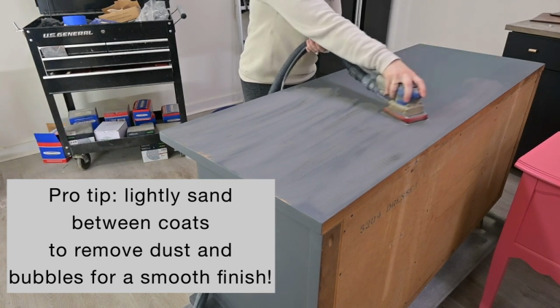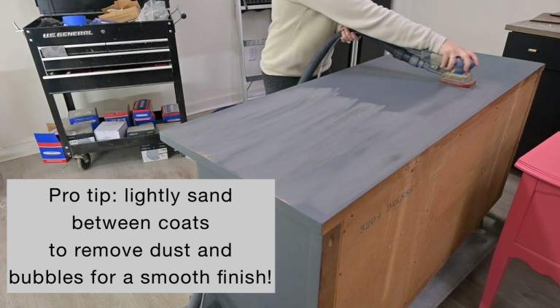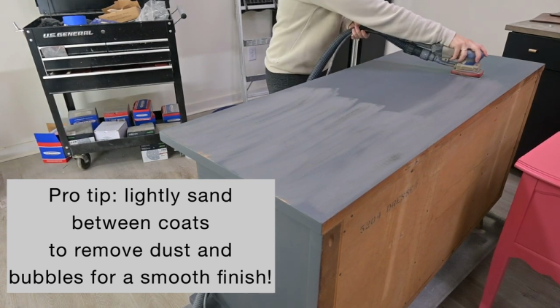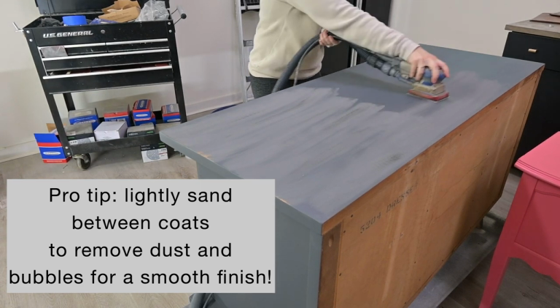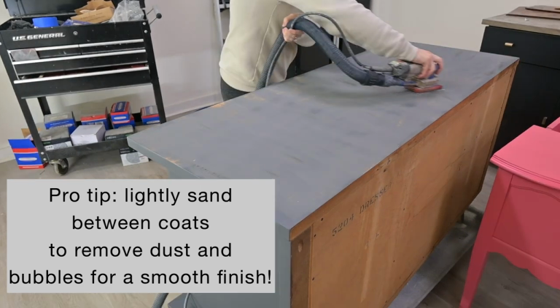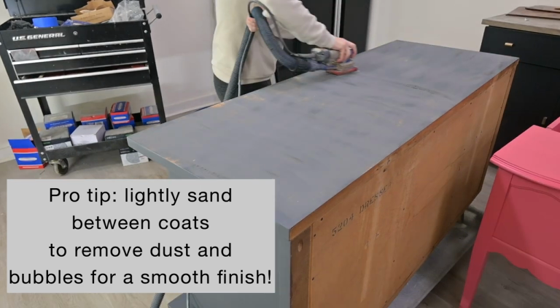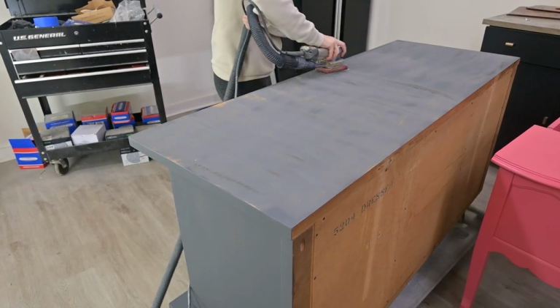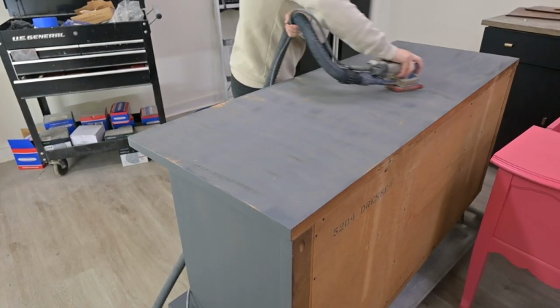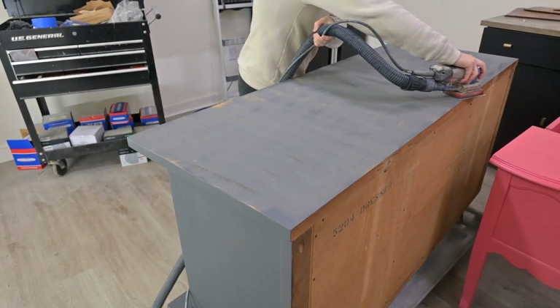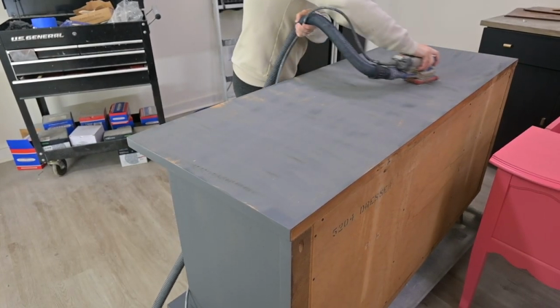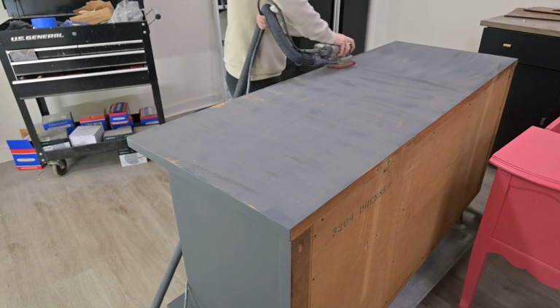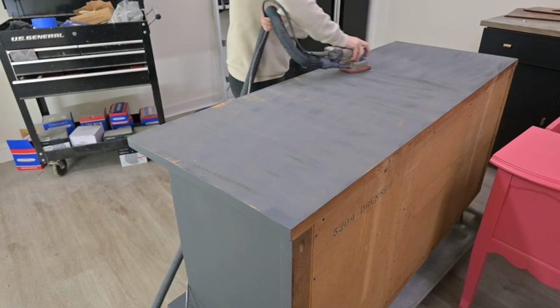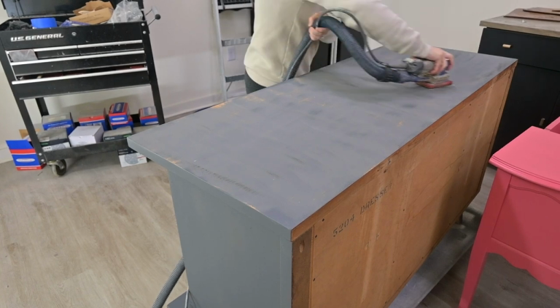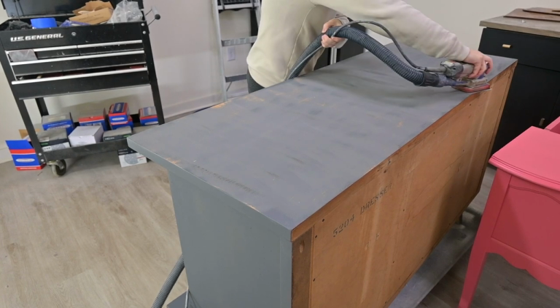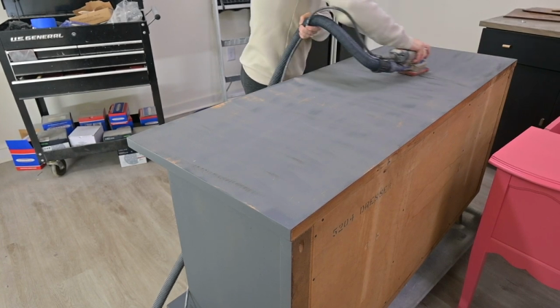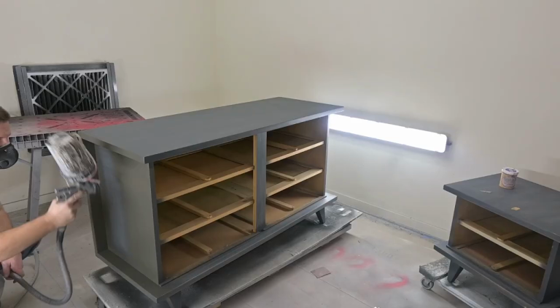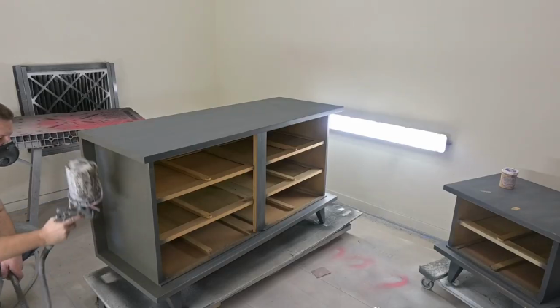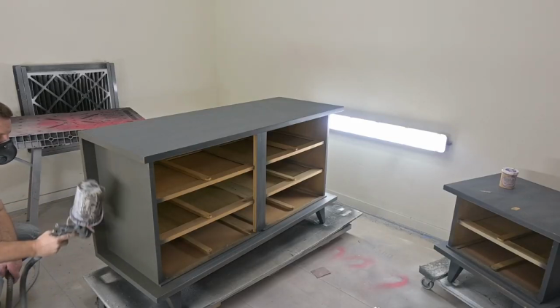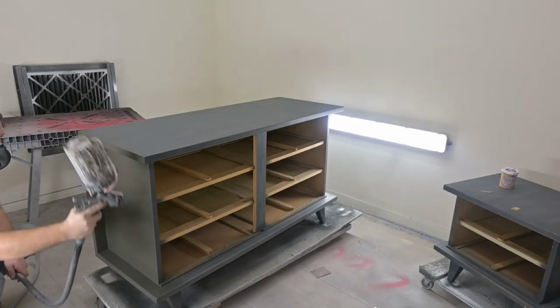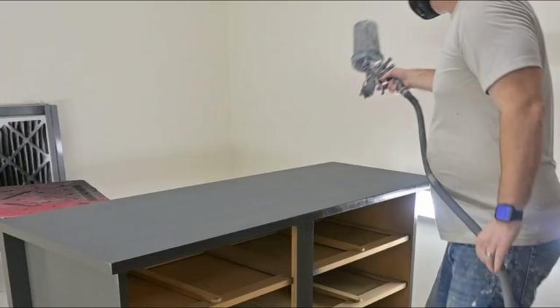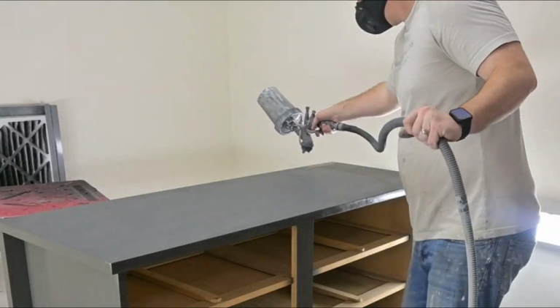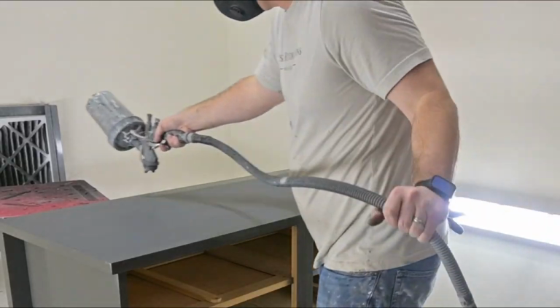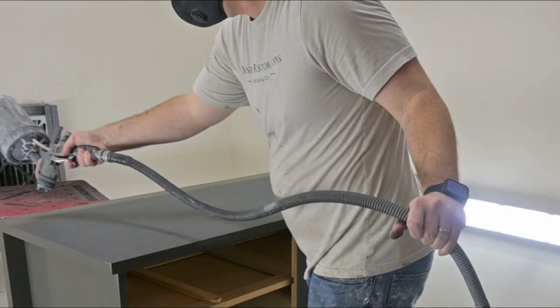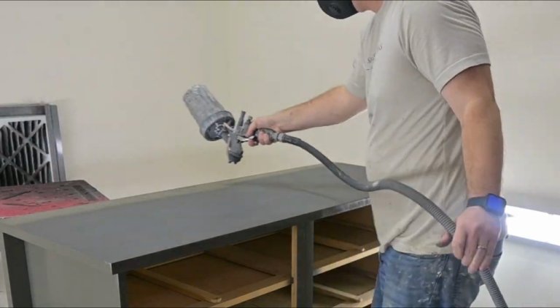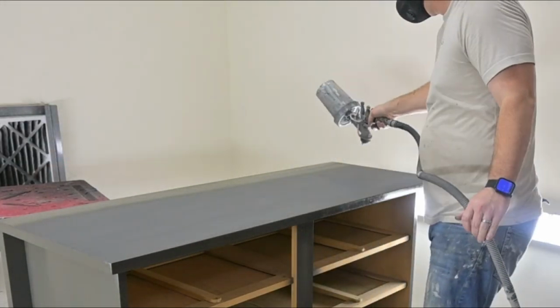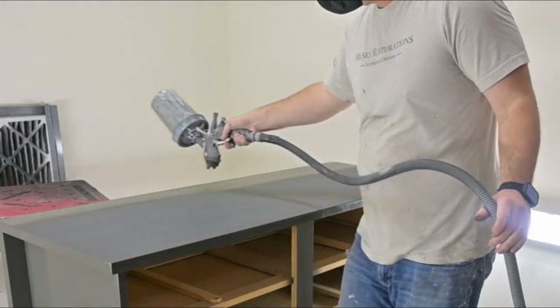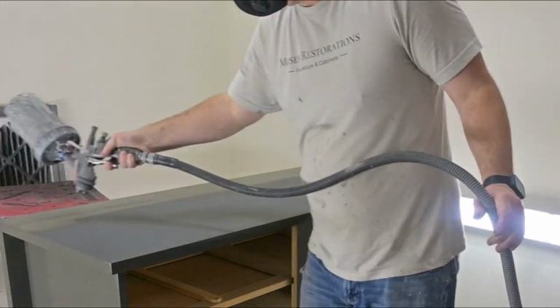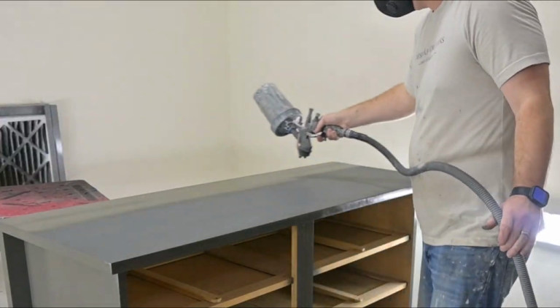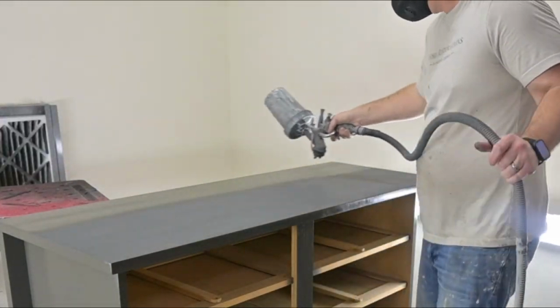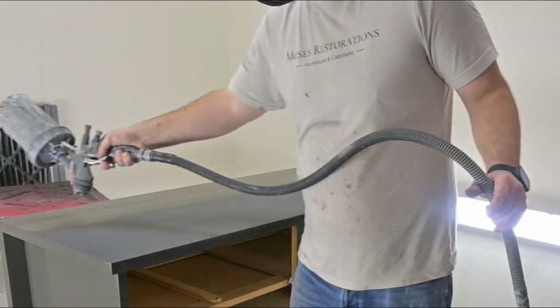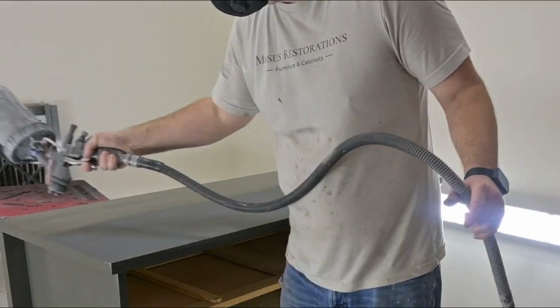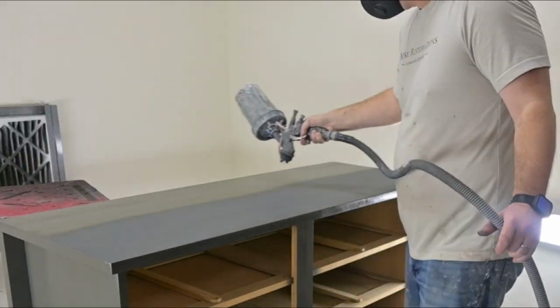Now we are going to sand between coats. This is just a light sanding but it really creates that buttery soft smooth finish by getting all those air bubbles and dust particles that settled in the paint out.